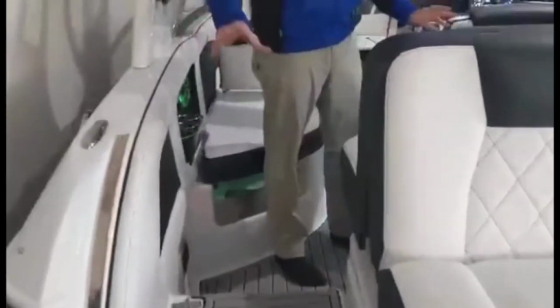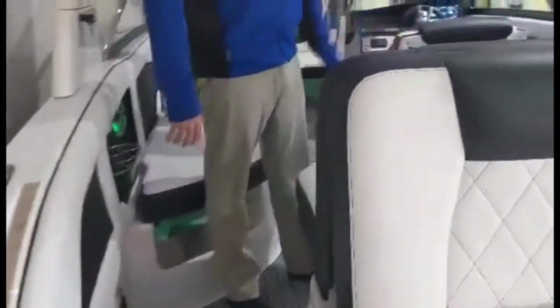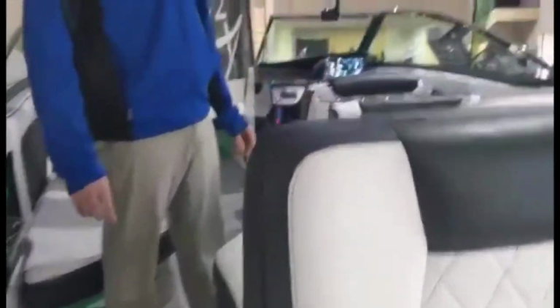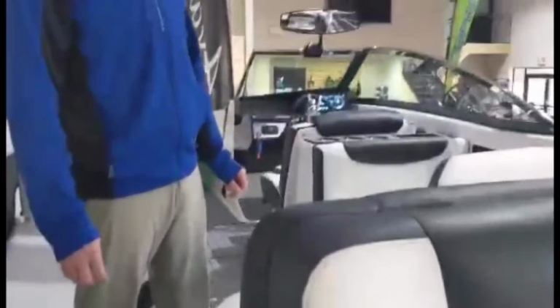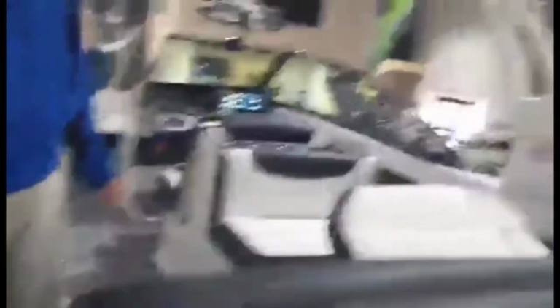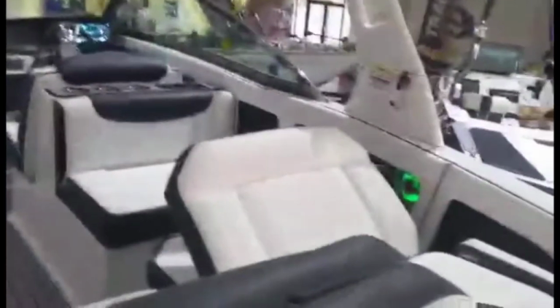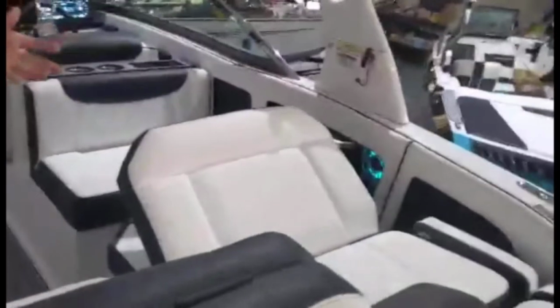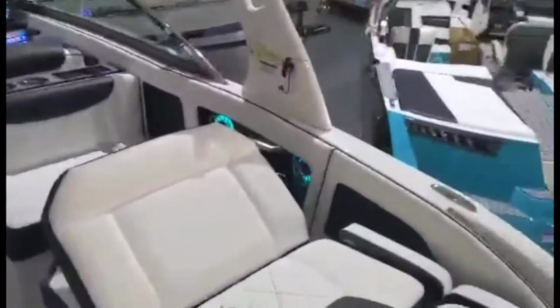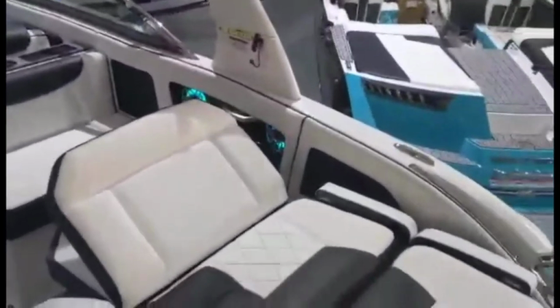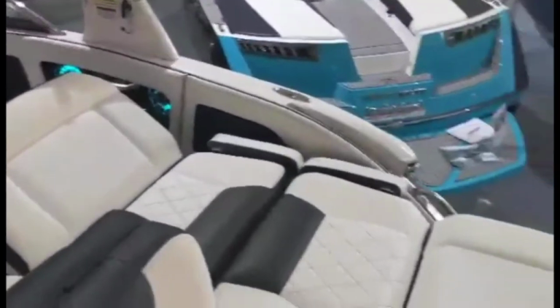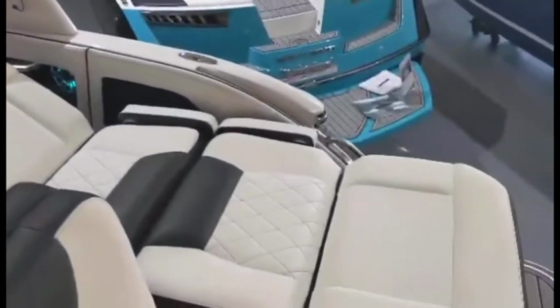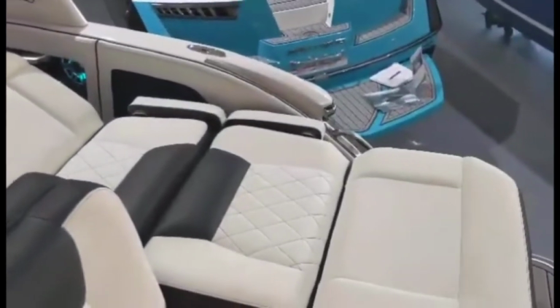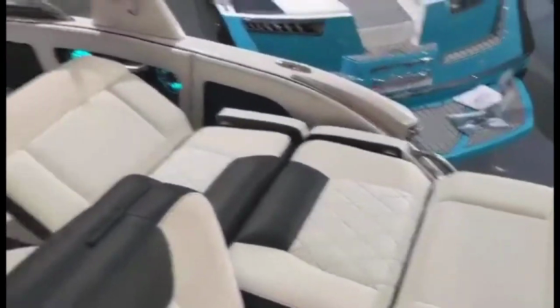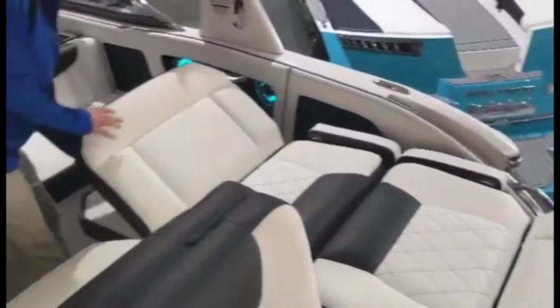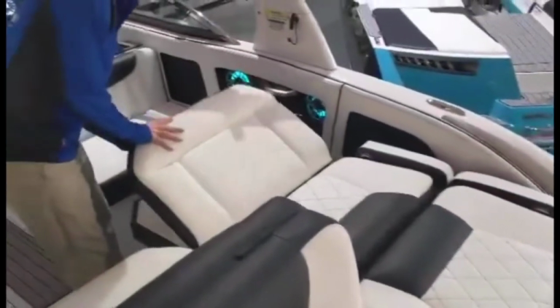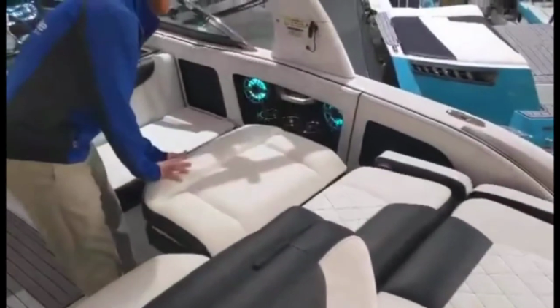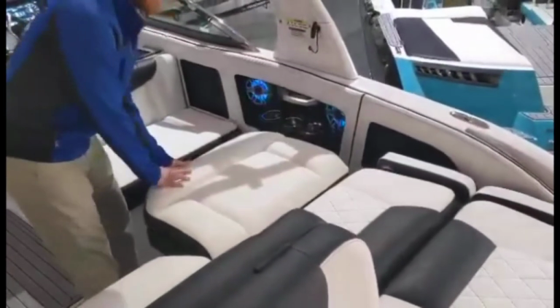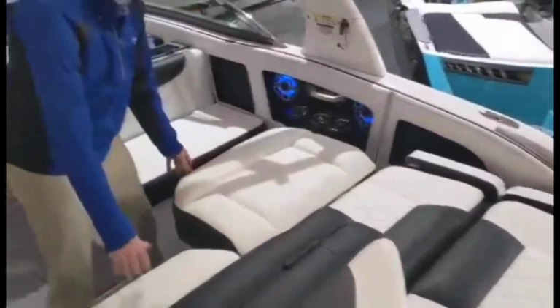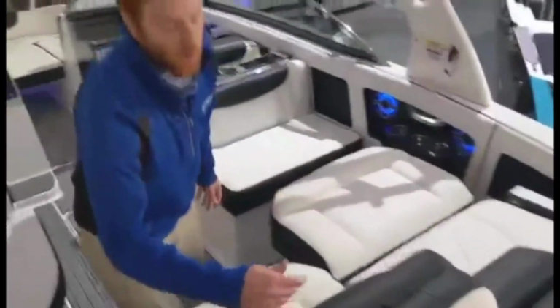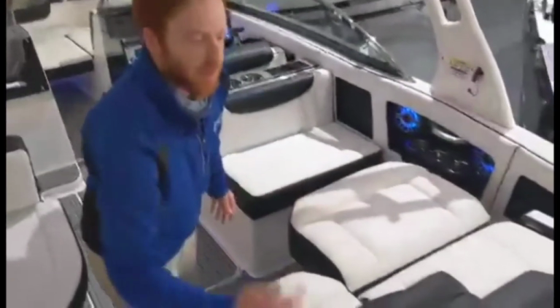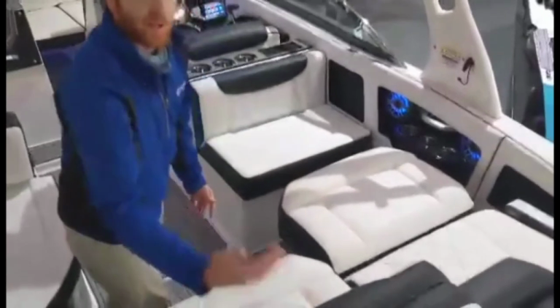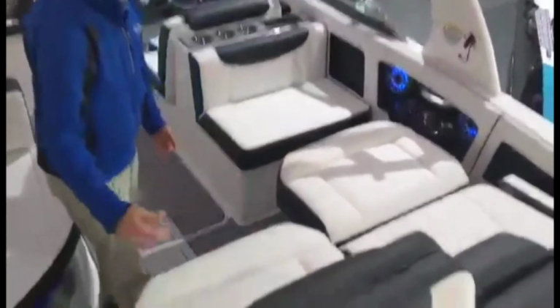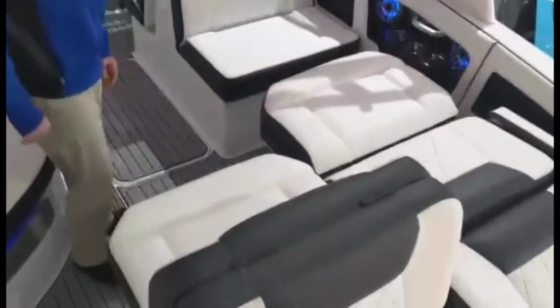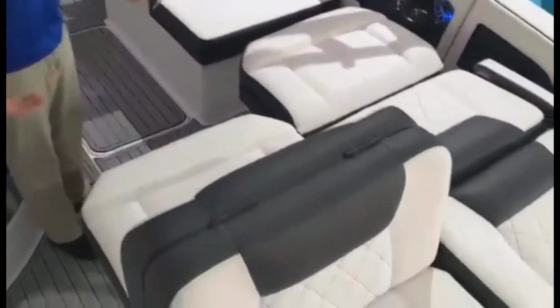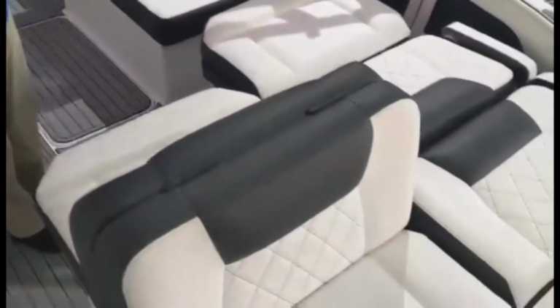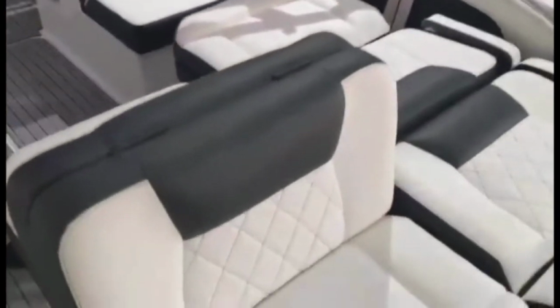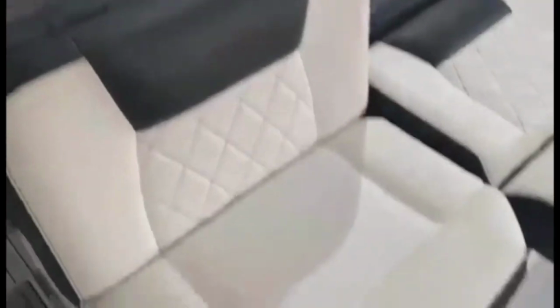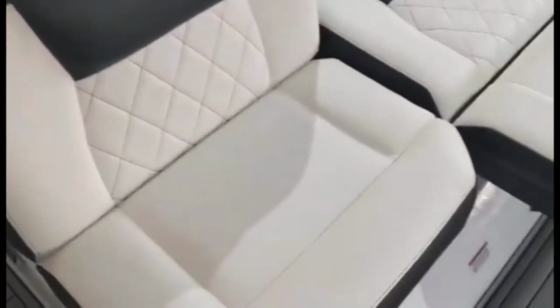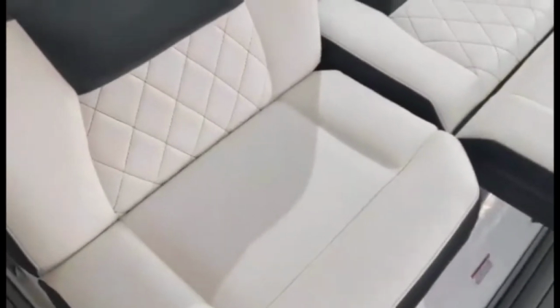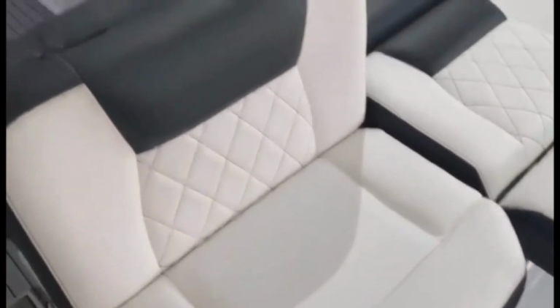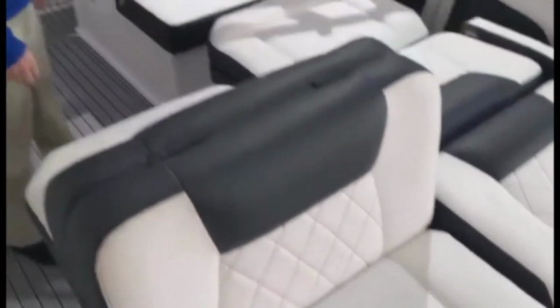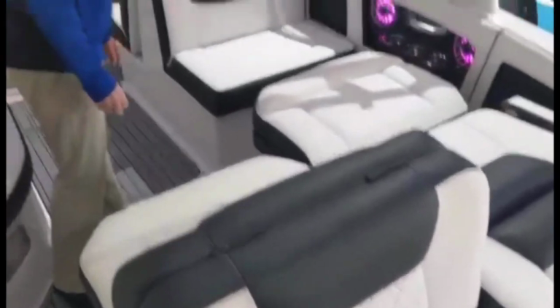Moving through to these interesting seating ideas, they come in a range of different options. As you can see, I've got them set up a few different ways. One on the lounging side can be flattened all the way out, or you can have a rear and forward-facing seat. If you have a big crew that day, you'll be able to fit as many people as you can on here.